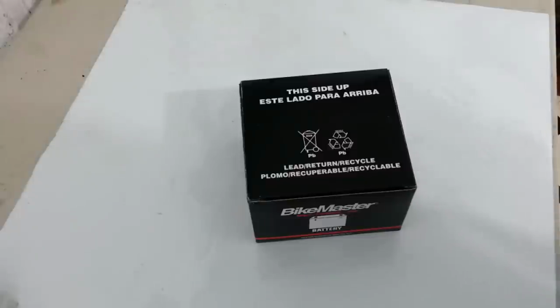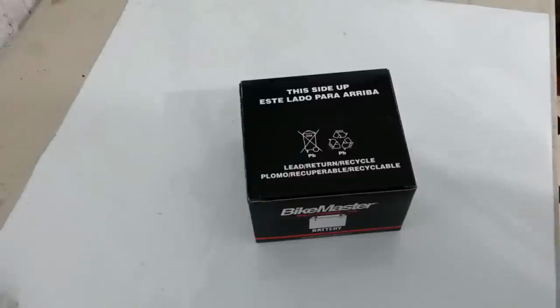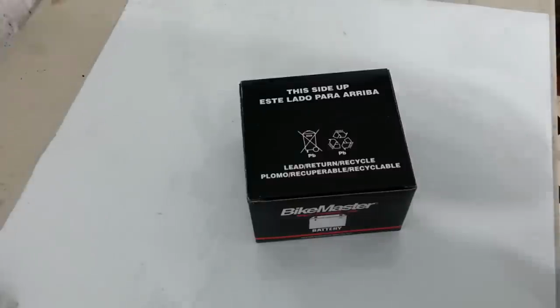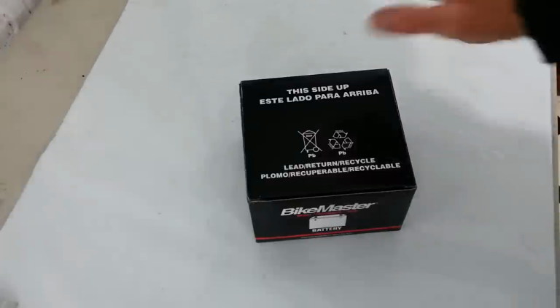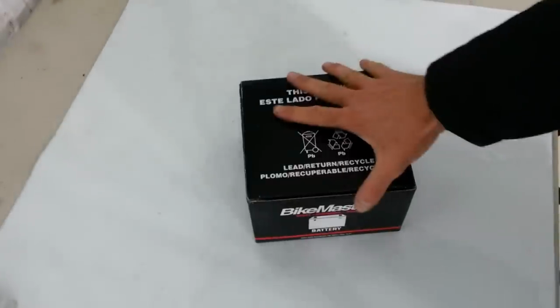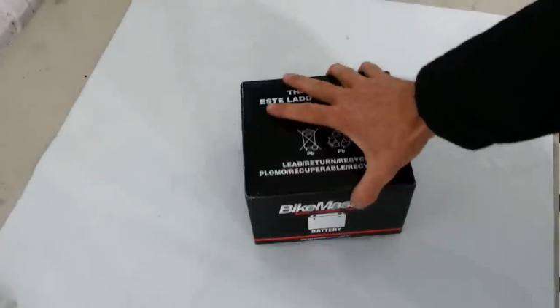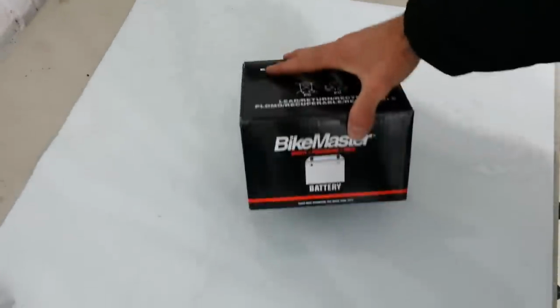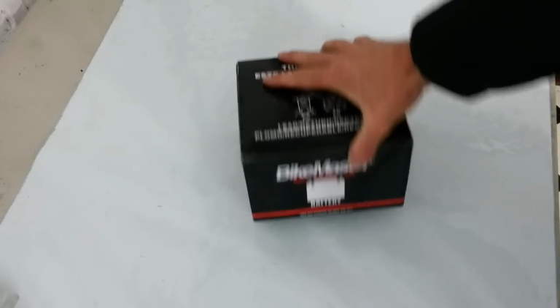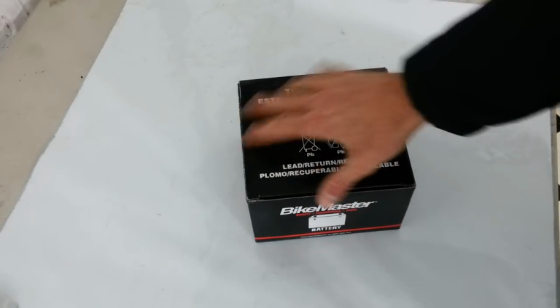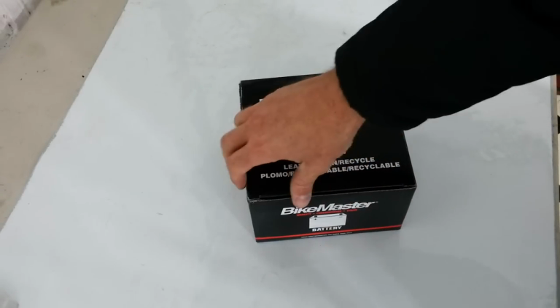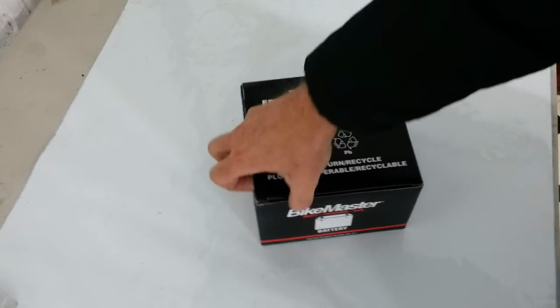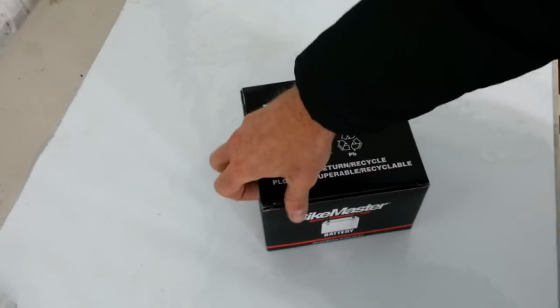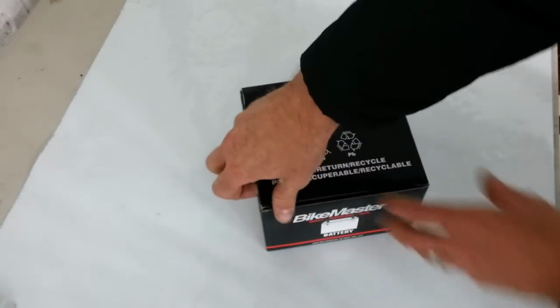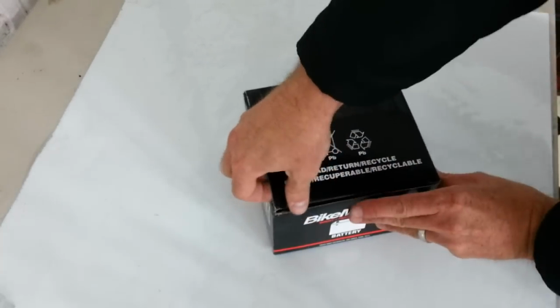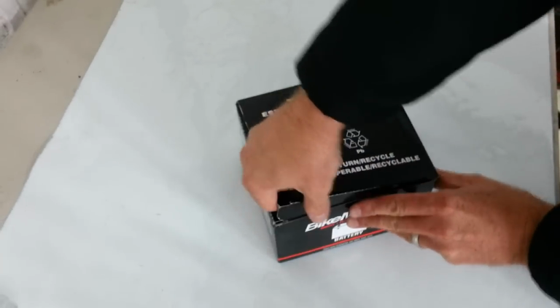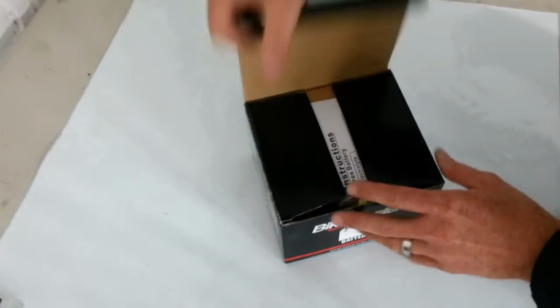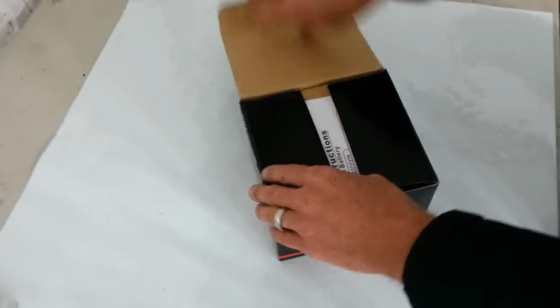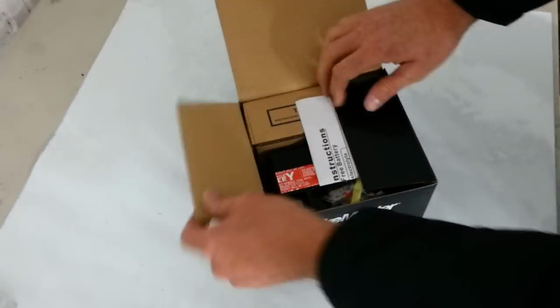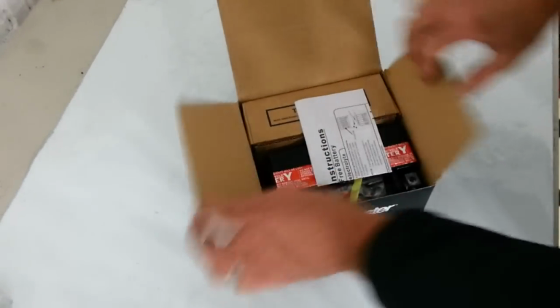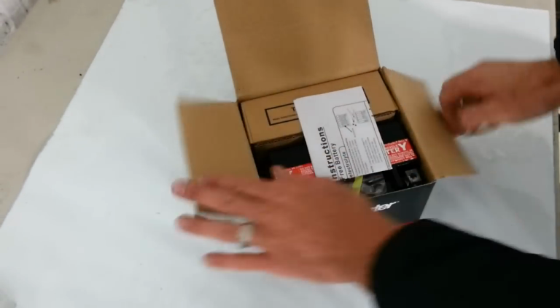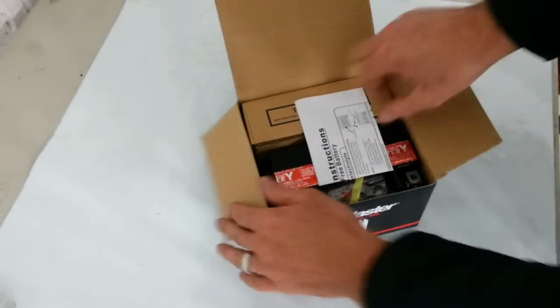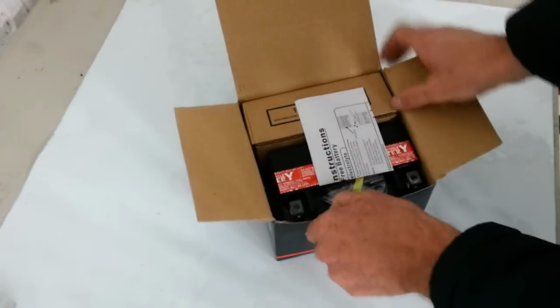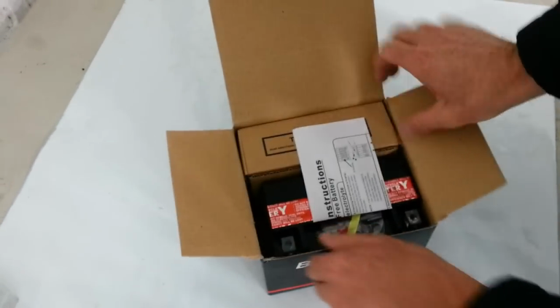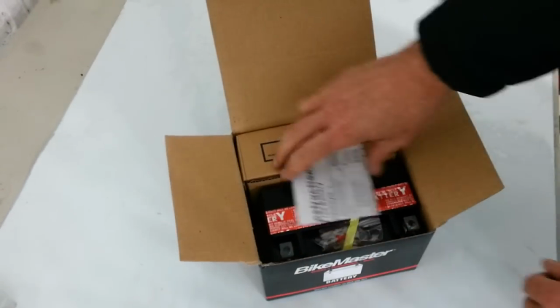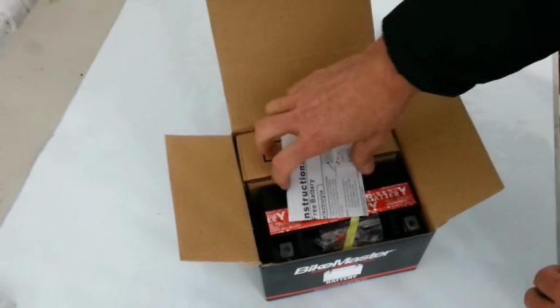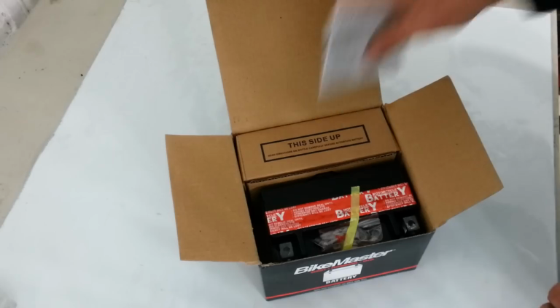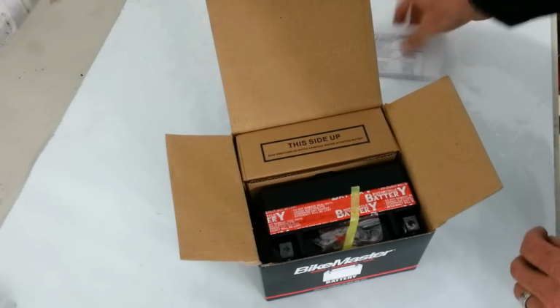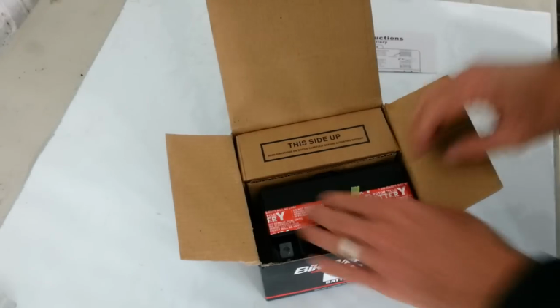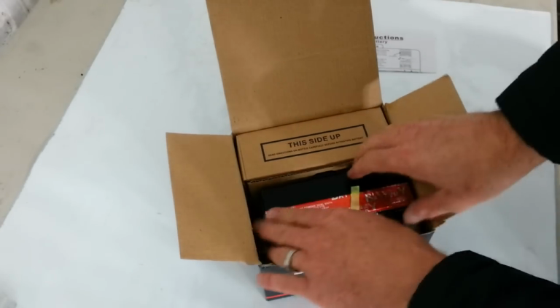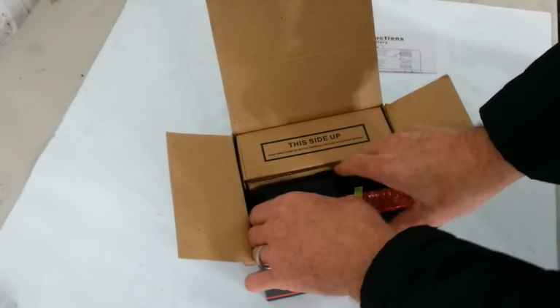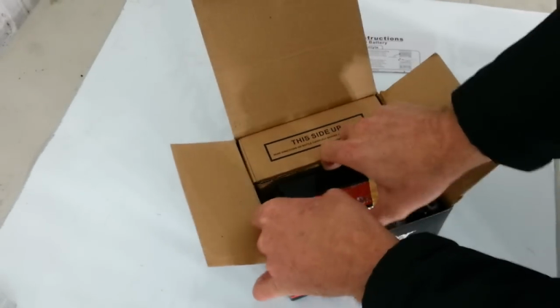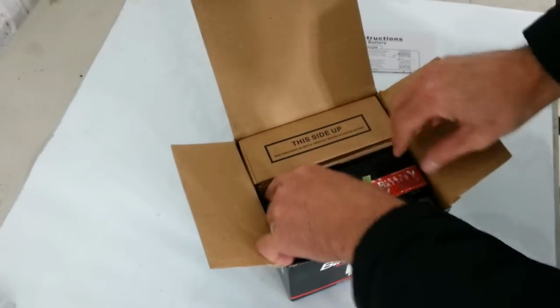Hello, Matt with RollinWrench. I want to show you how to fill a battery and basically set the battery up when you get it brand new out of the box. So here's the battery.